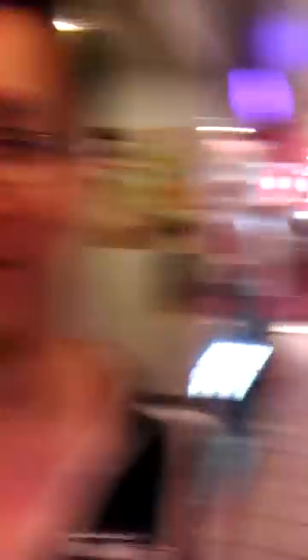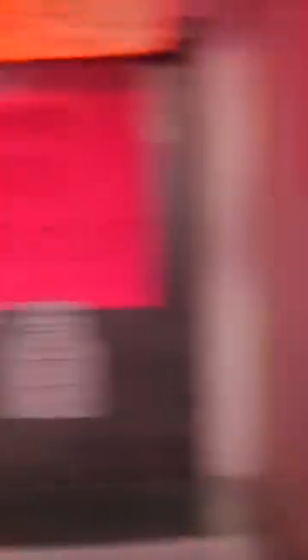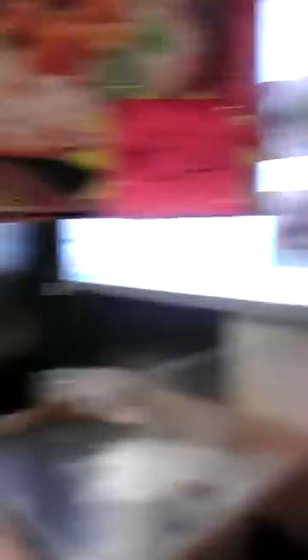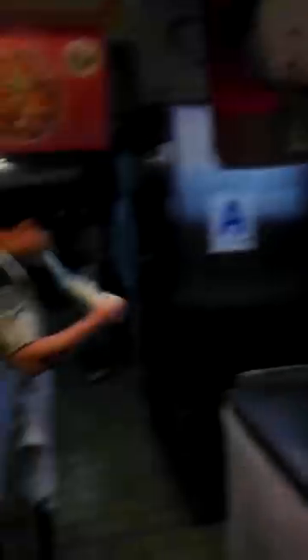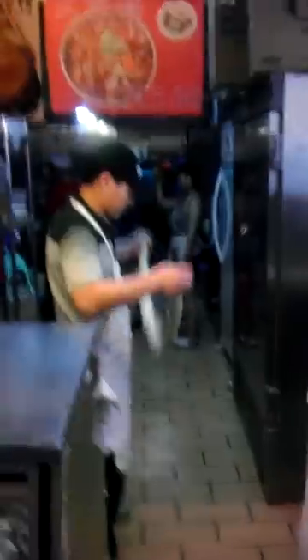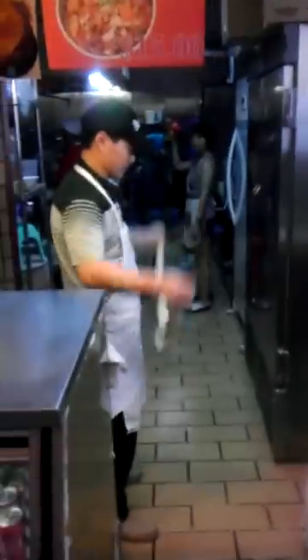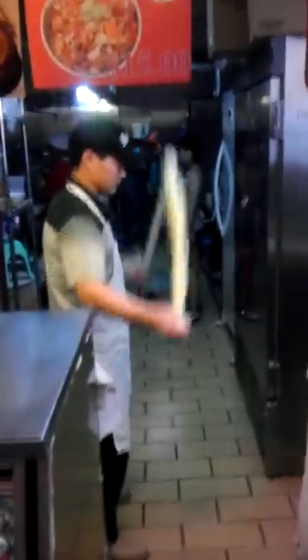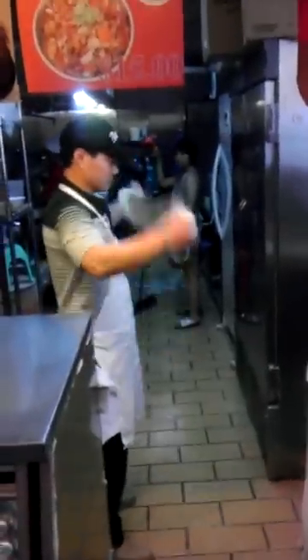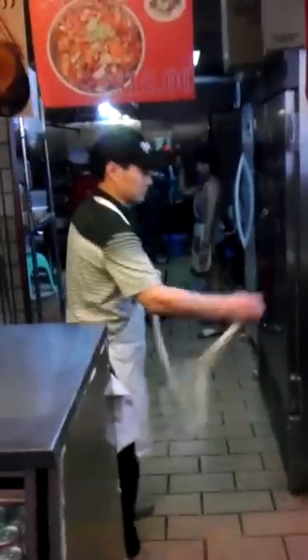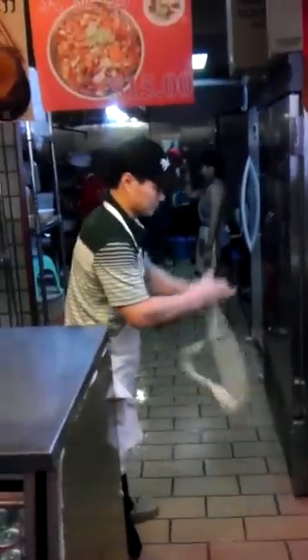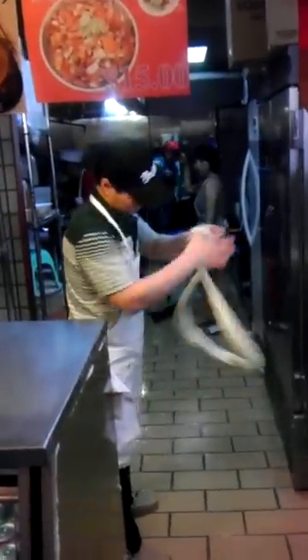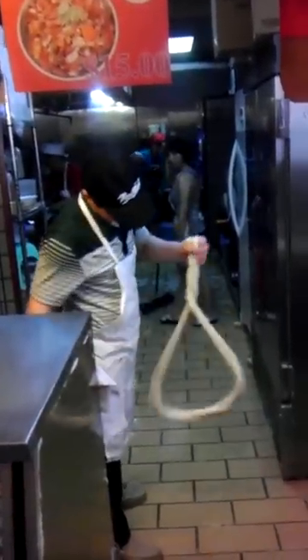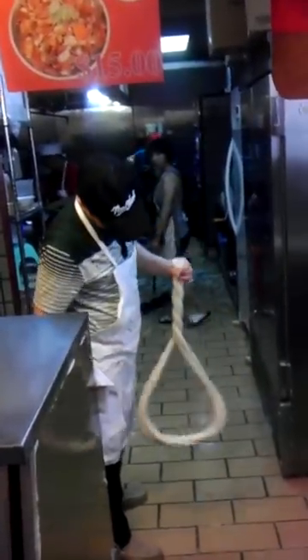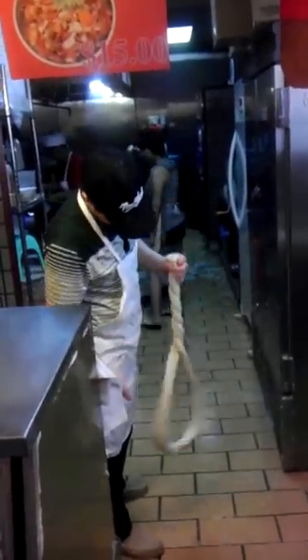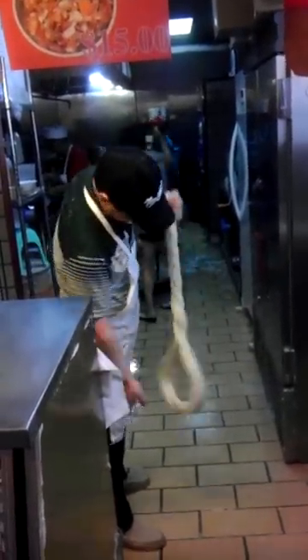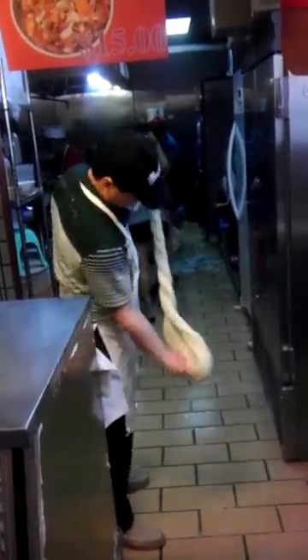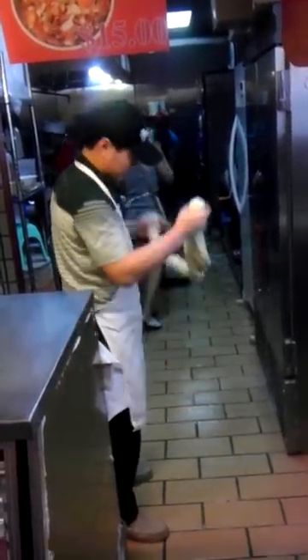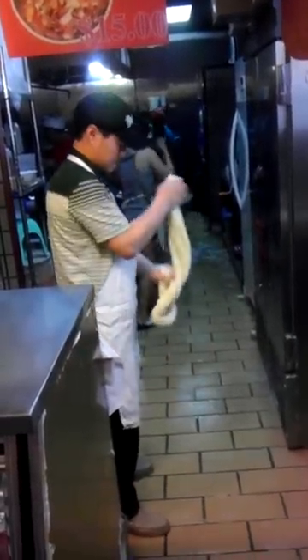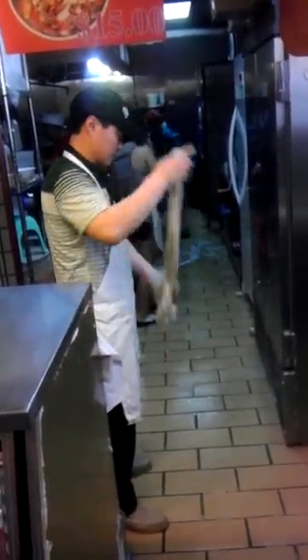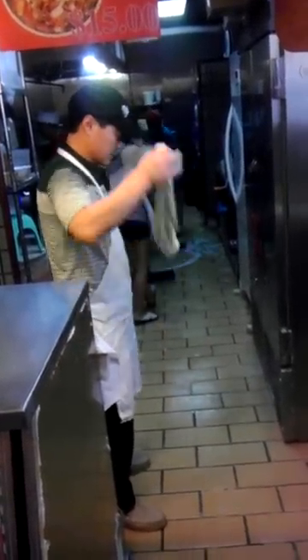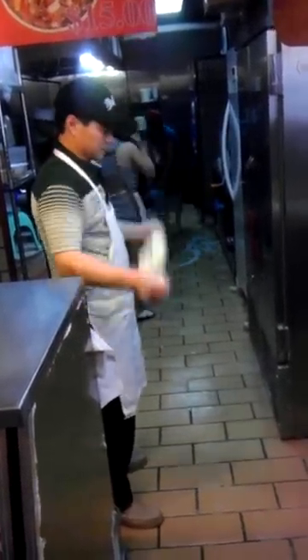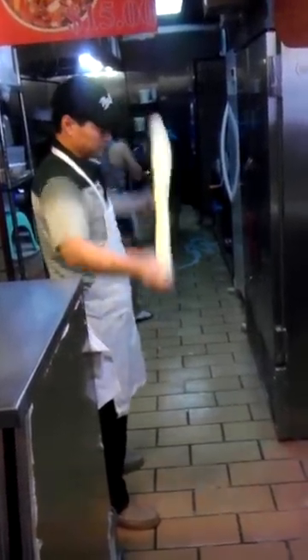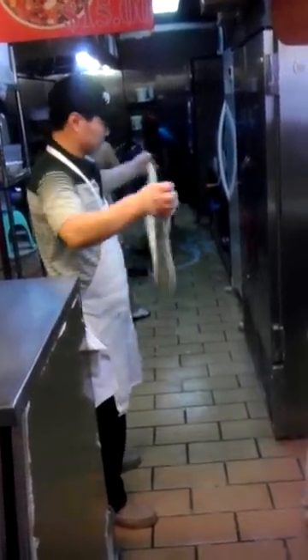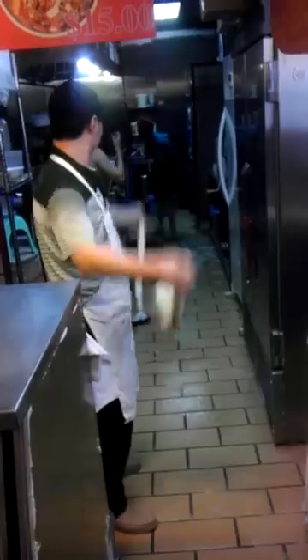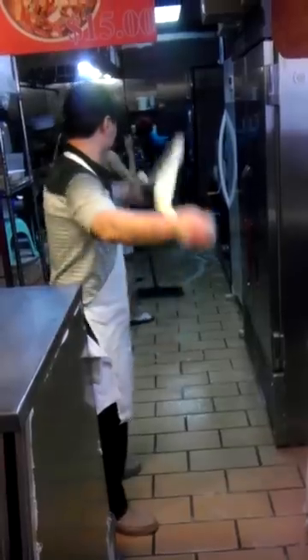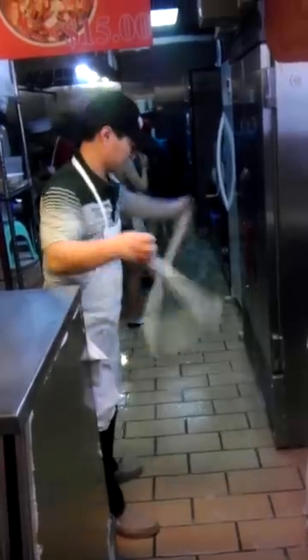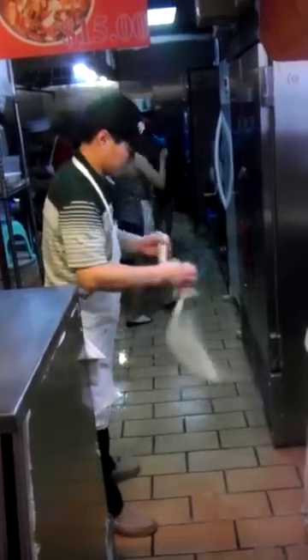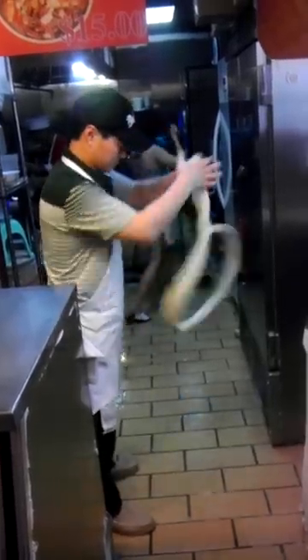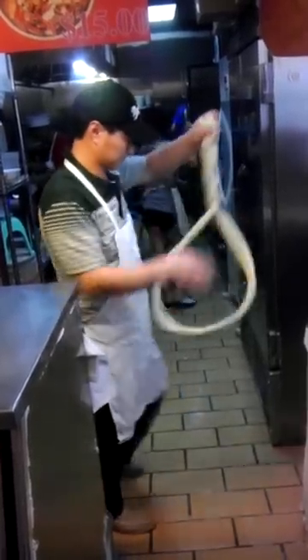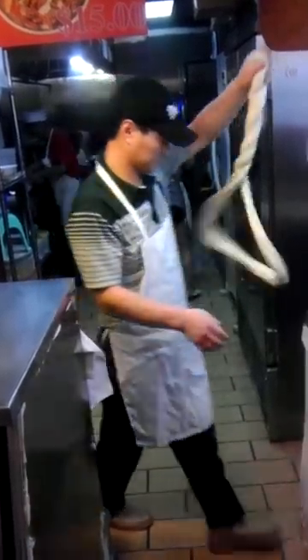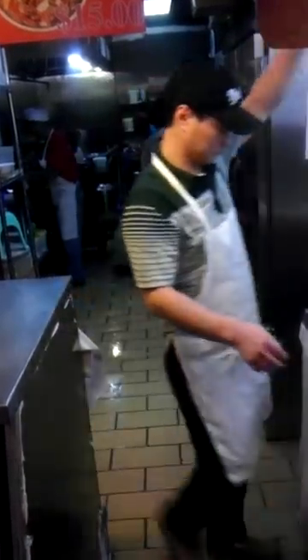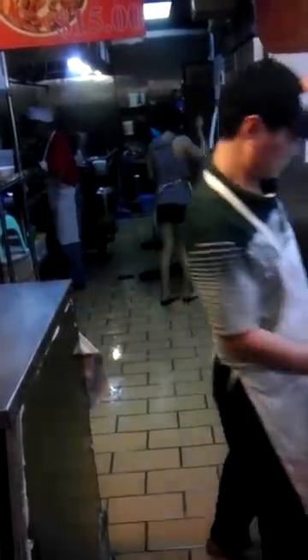Look at that — it becomes smaller and smaller, and it will never hit the ground. Don't worry about that. It's going to be your food, so he will control it. He'll never let it hit the ground.